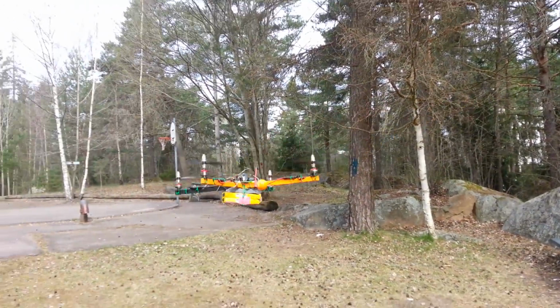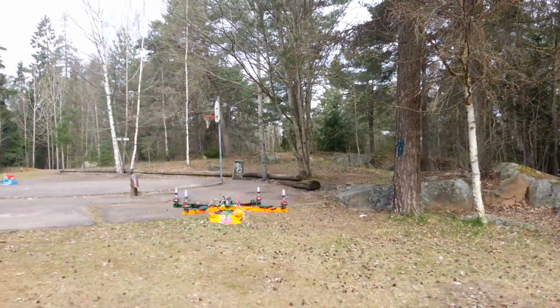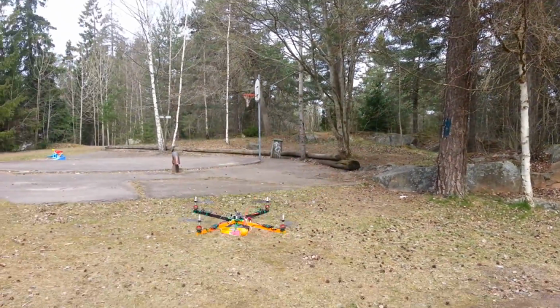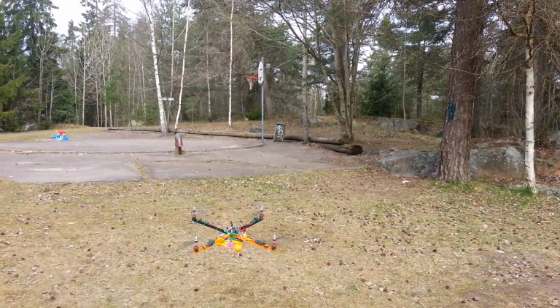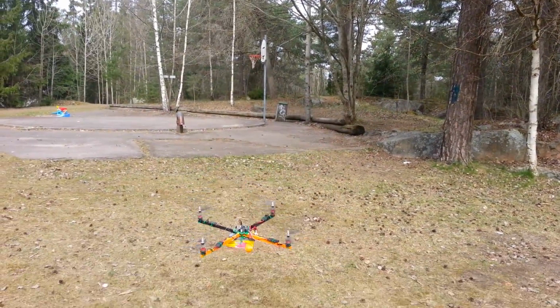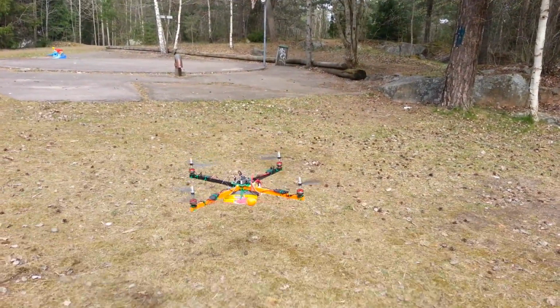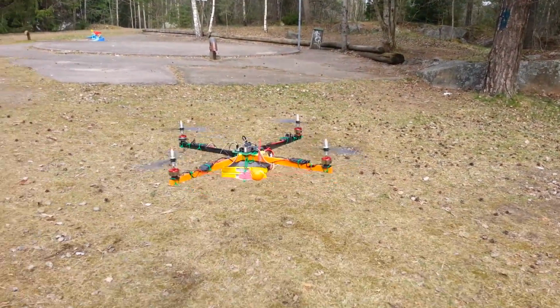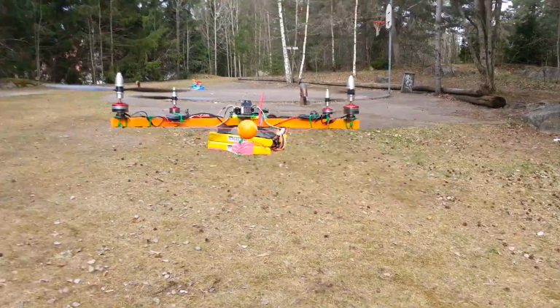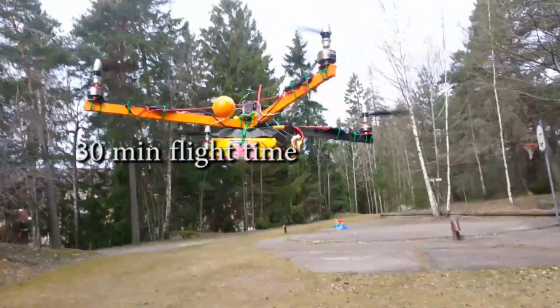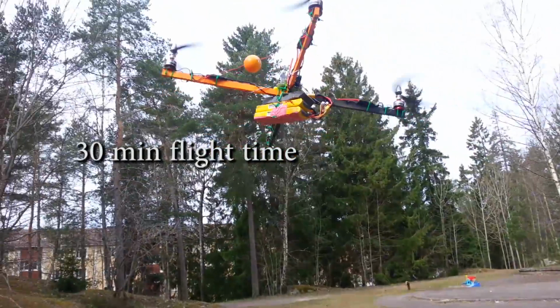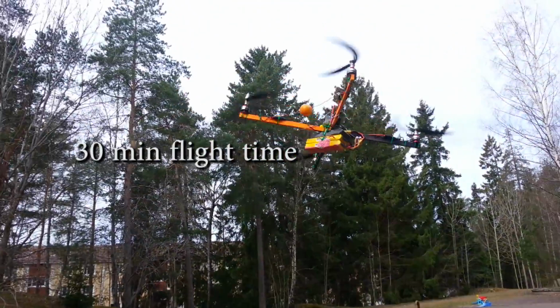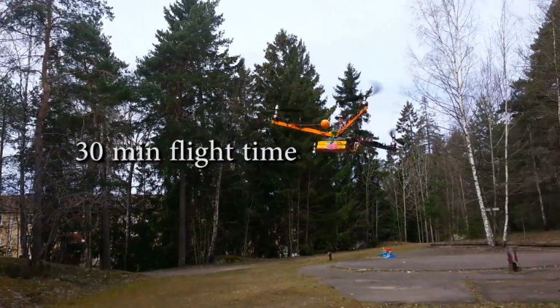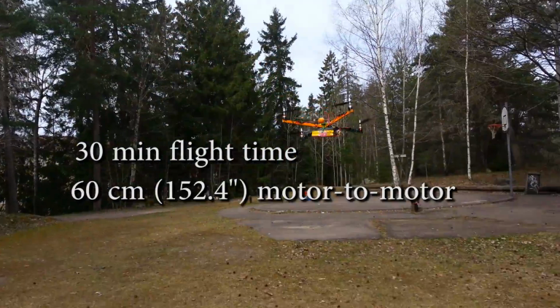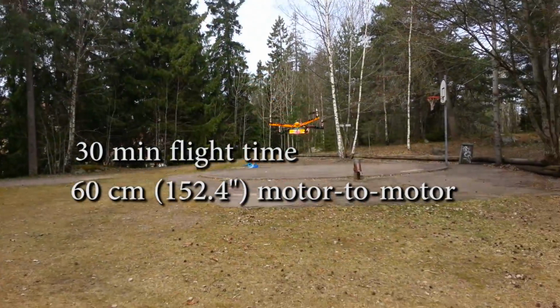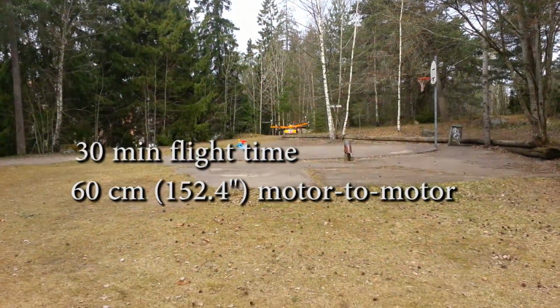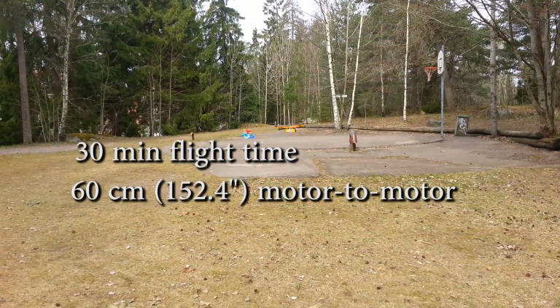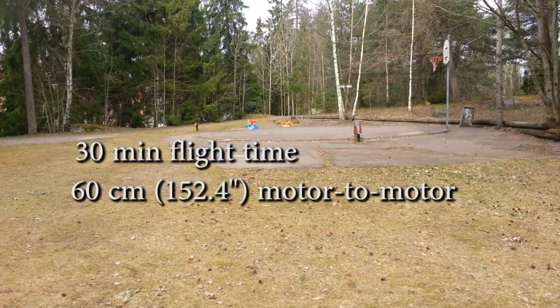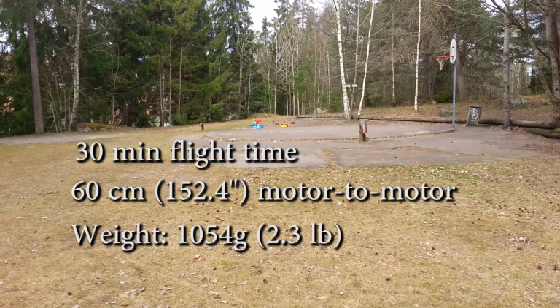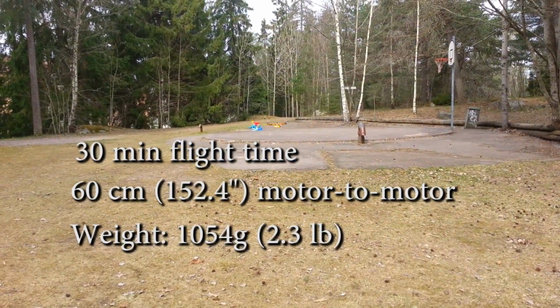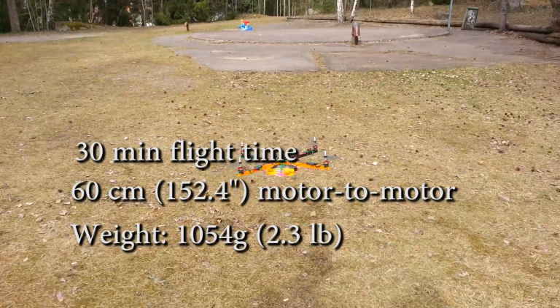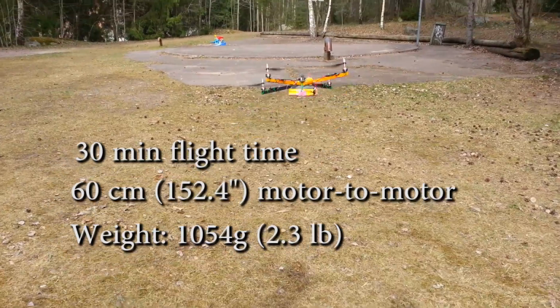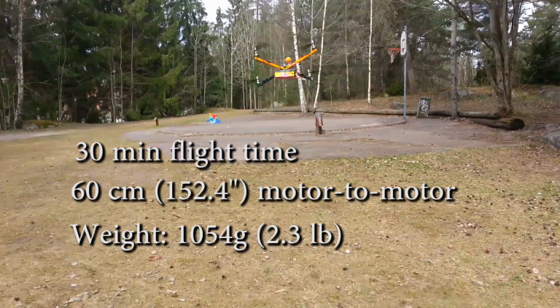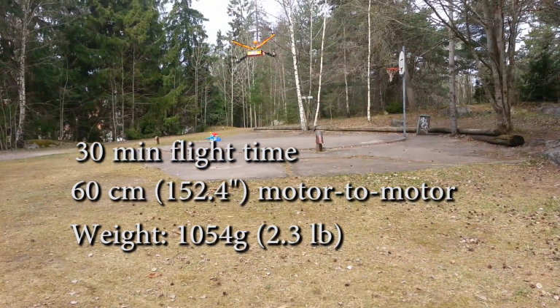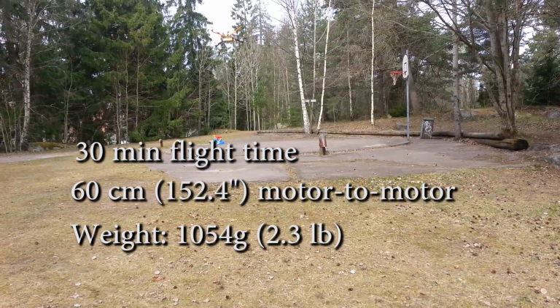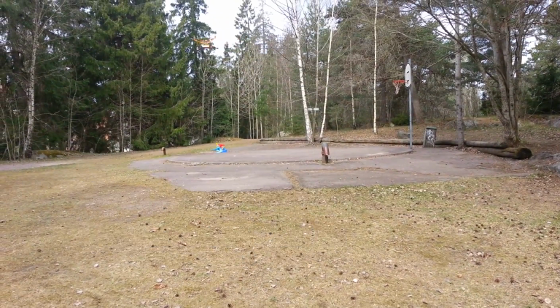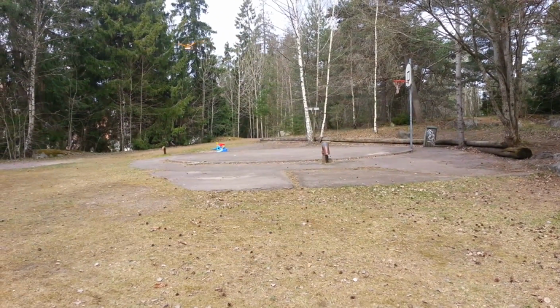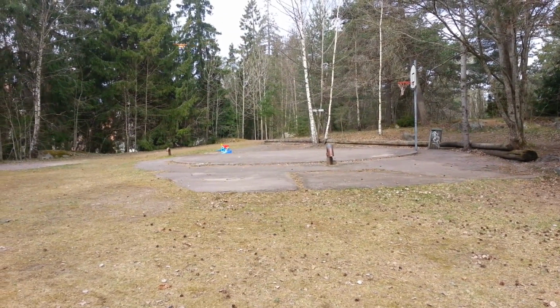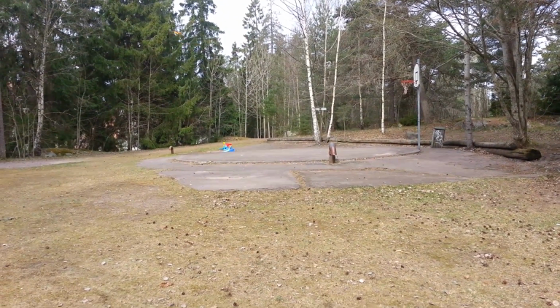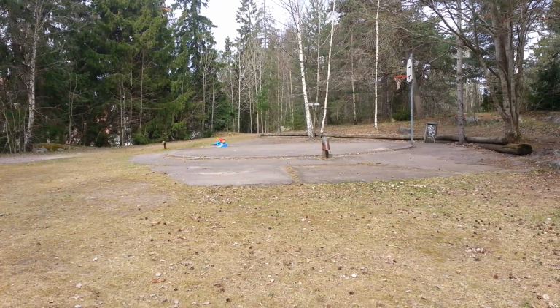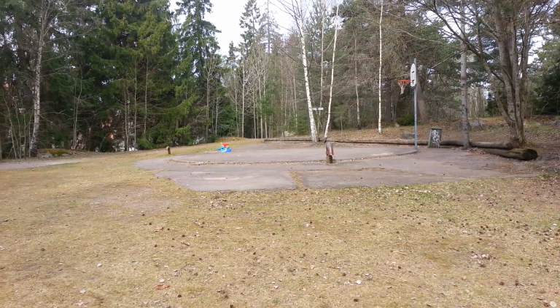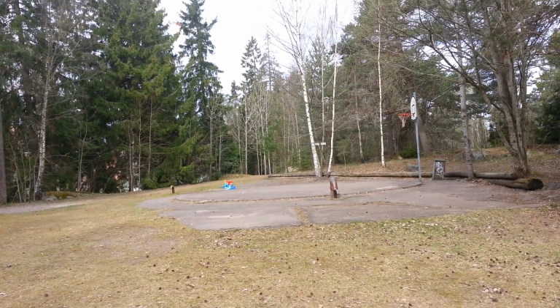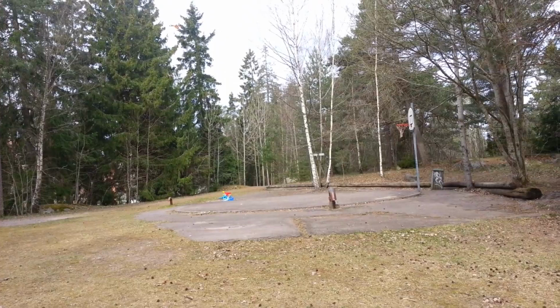This is my homemade Arduino quadcopter. It has a 30-minute flight time, 60 cm motor-to-motor distance, and weighs just over 1000 grams. This will be a short video showing the different steps needed to build it.